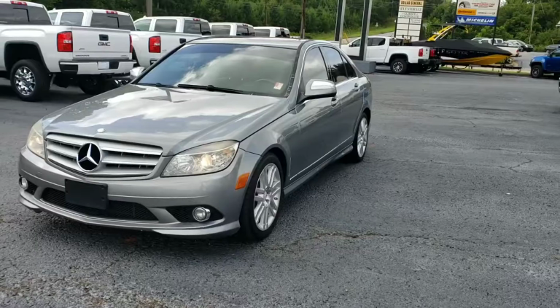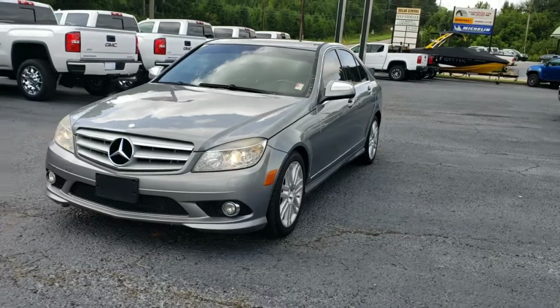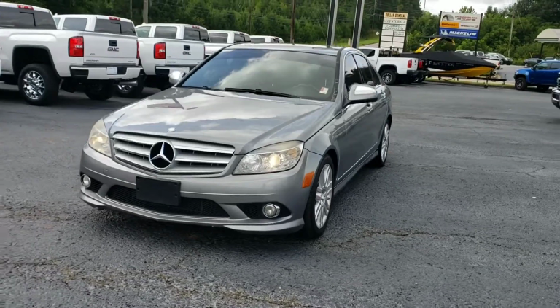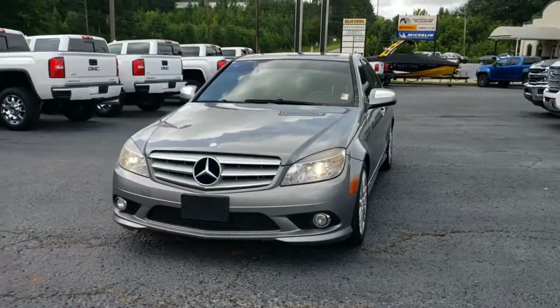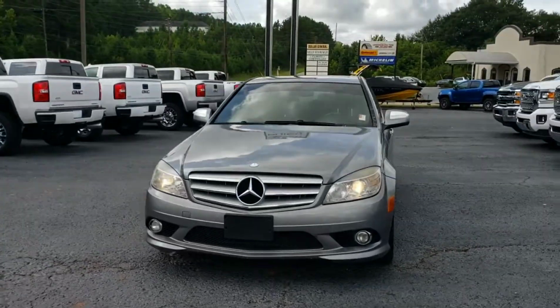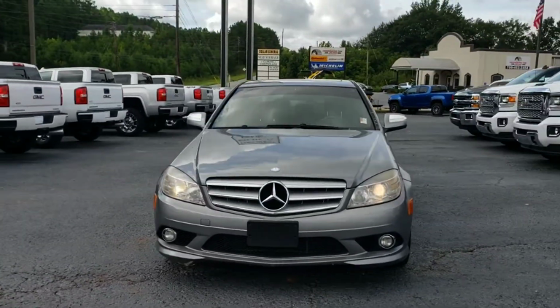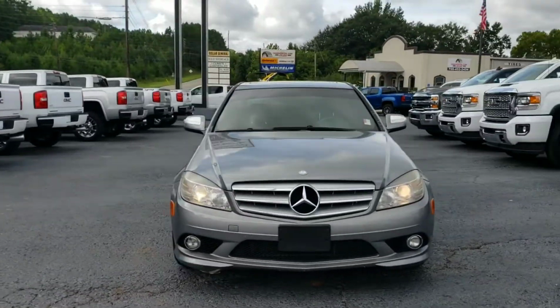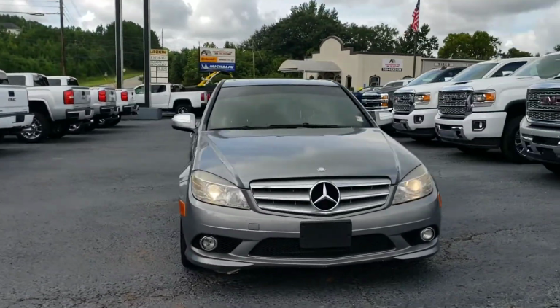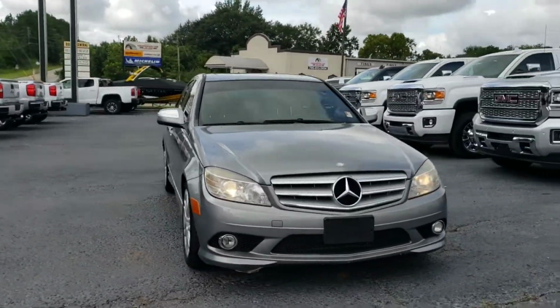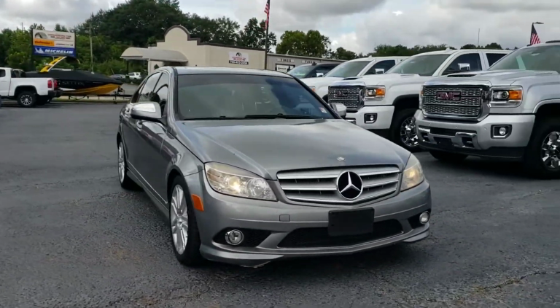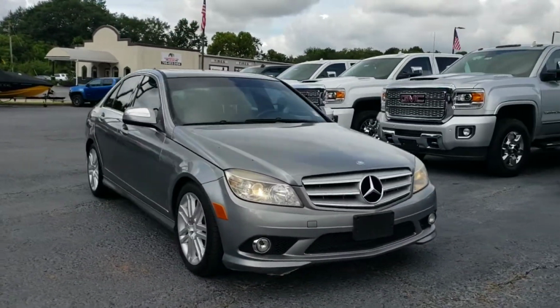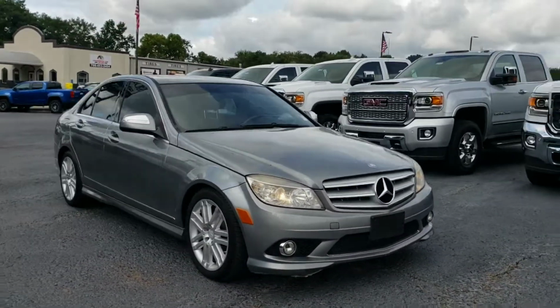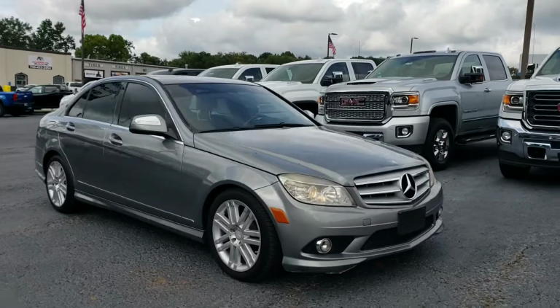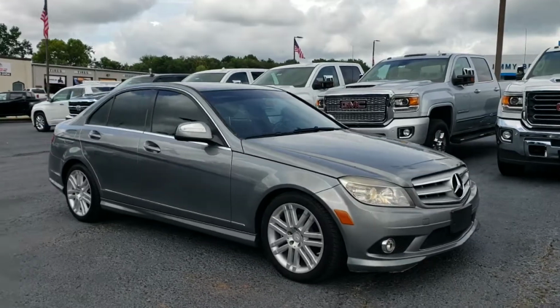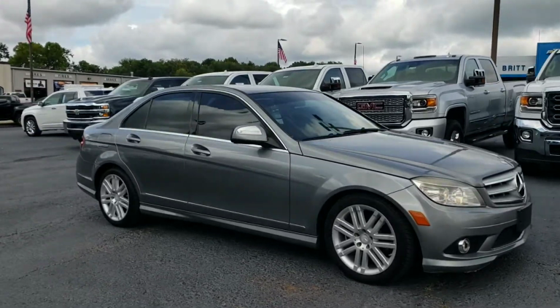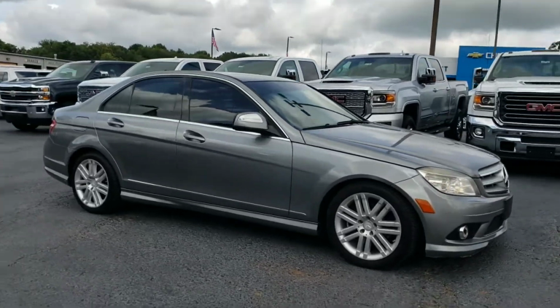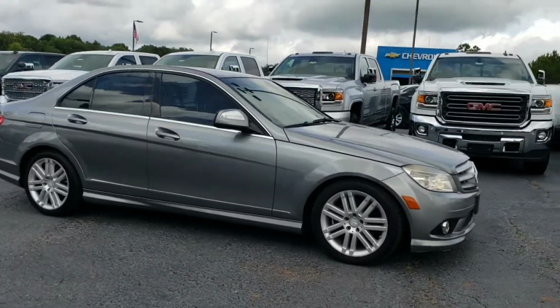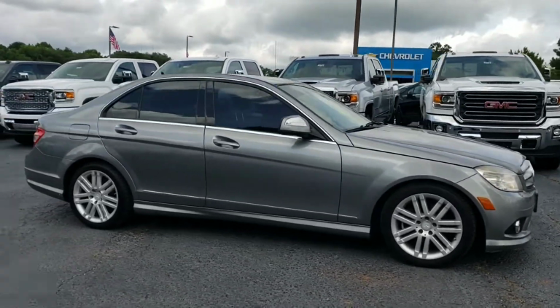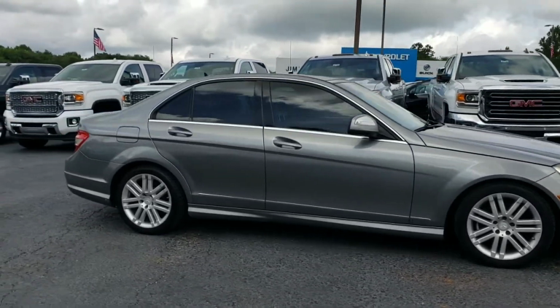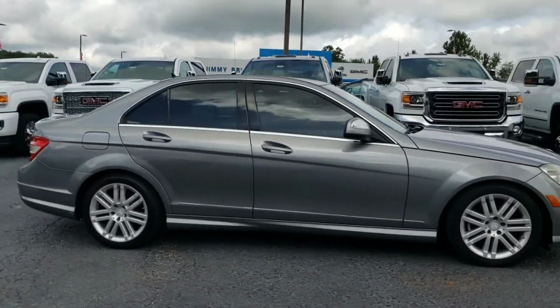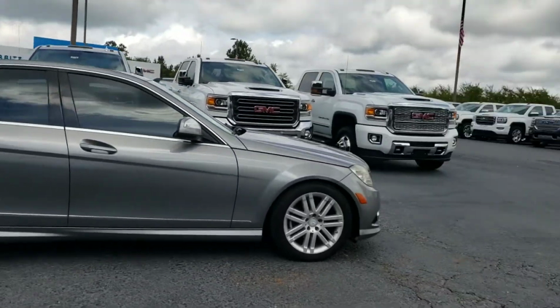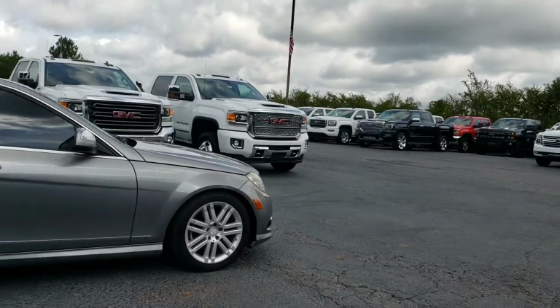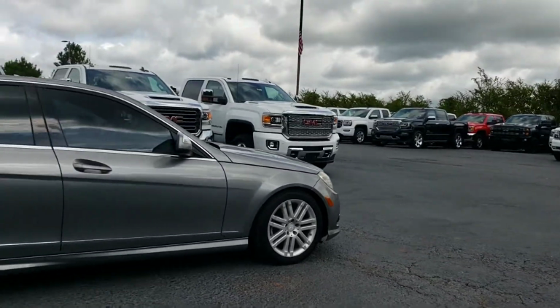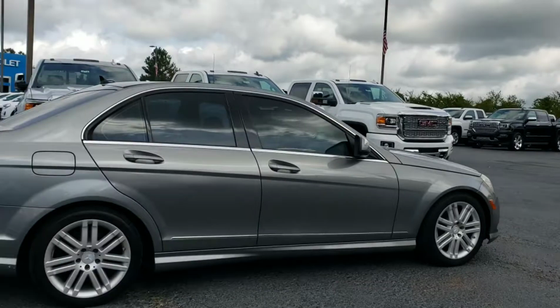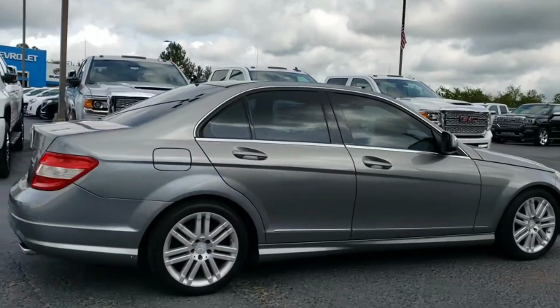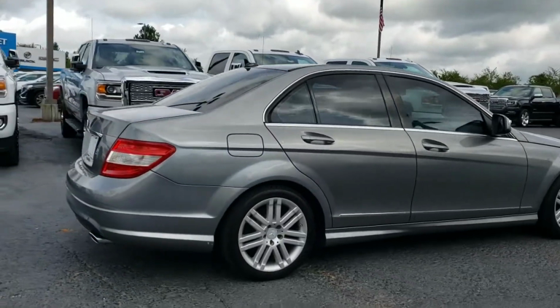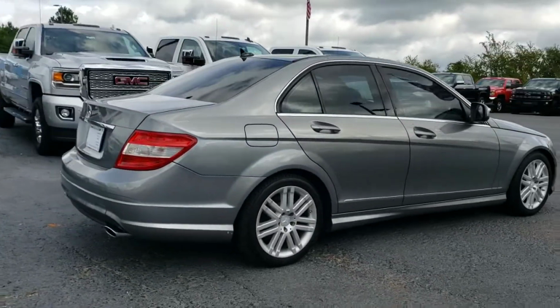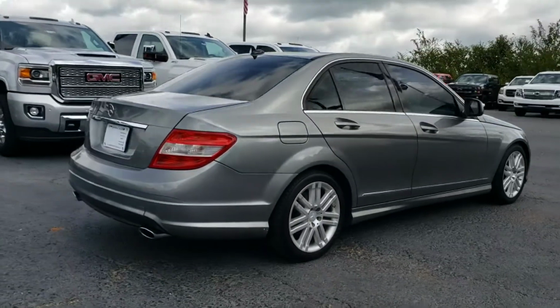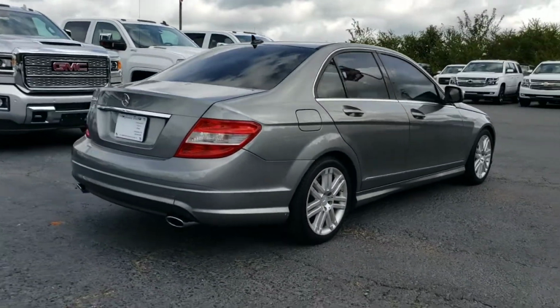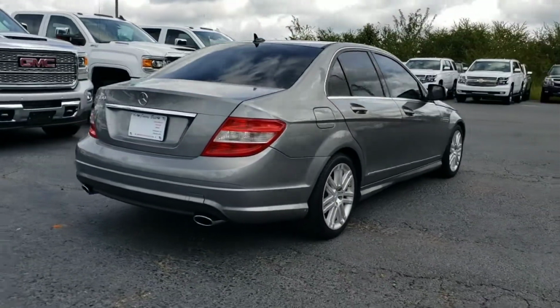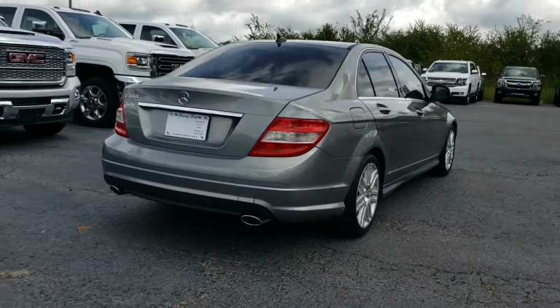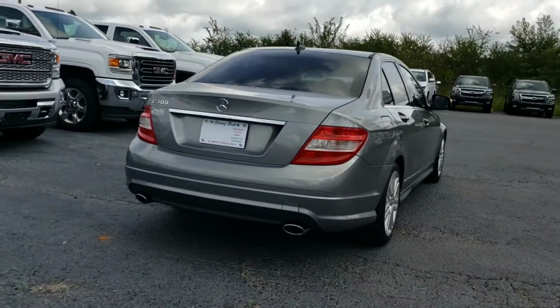Alright, freshly traded in. This is a 2009 Mercedes C300. It's a four-door luxury sedan. It's got 17-inch rims, pretty good tread on the tires as well. Dual exhaust.